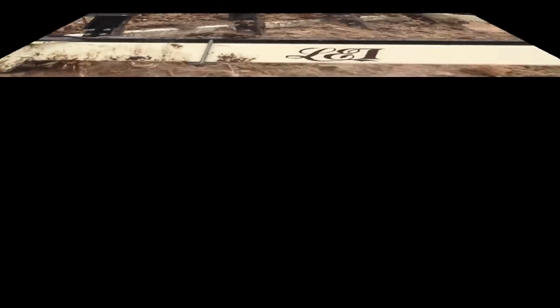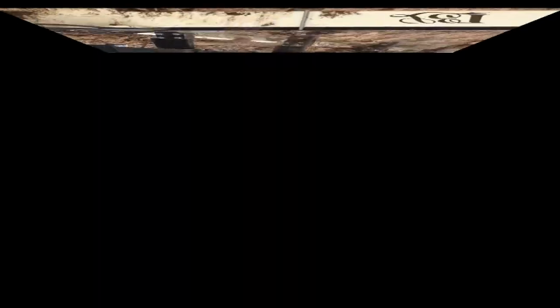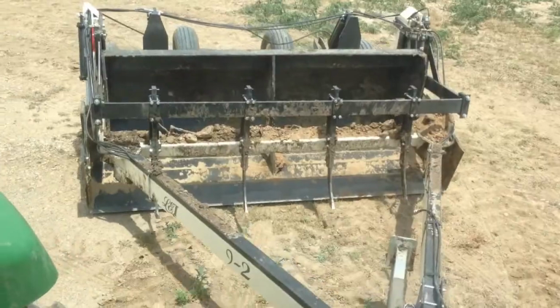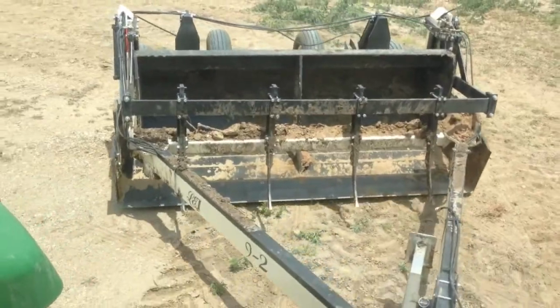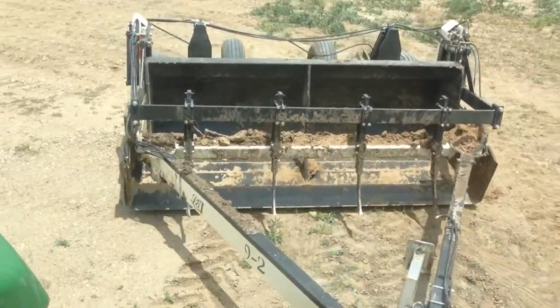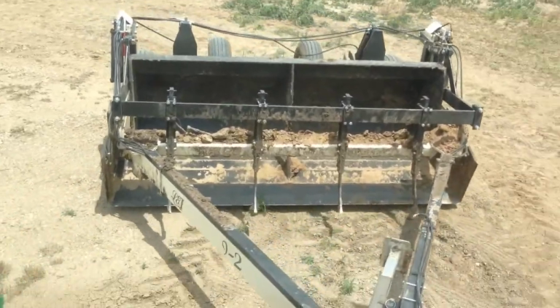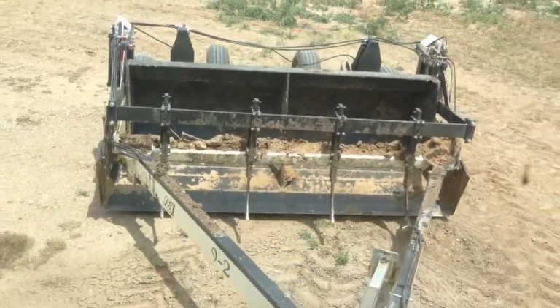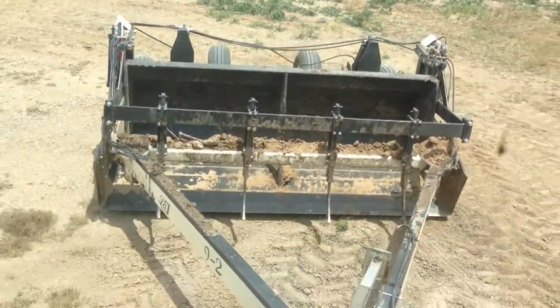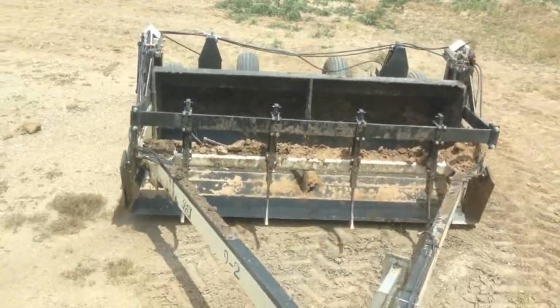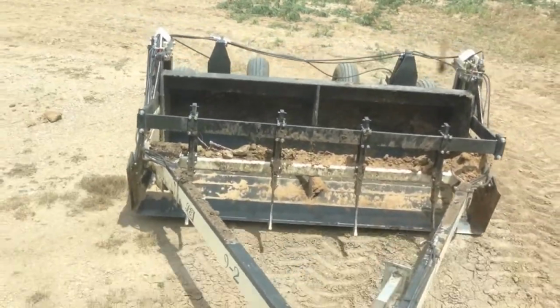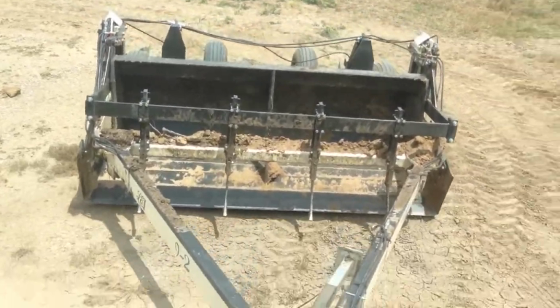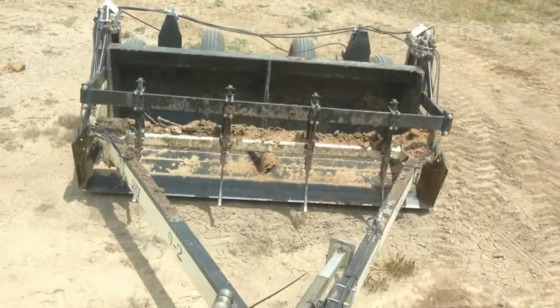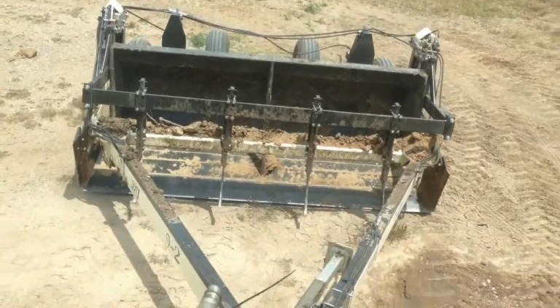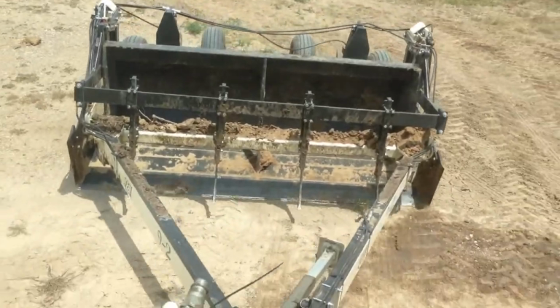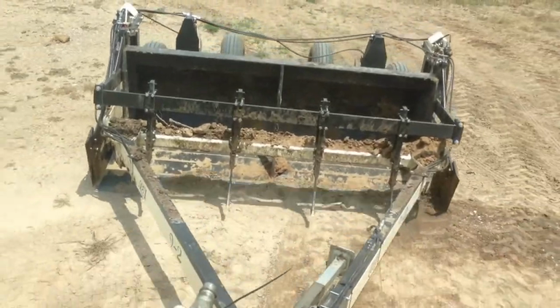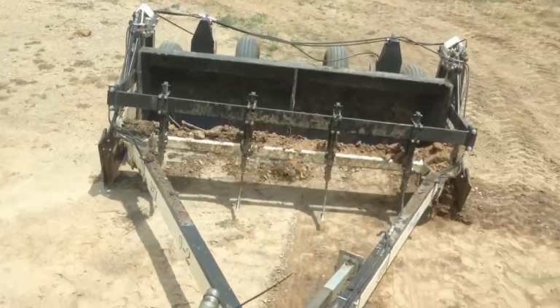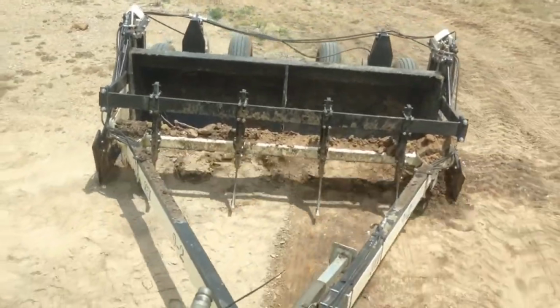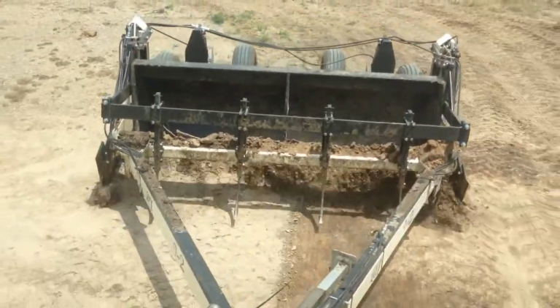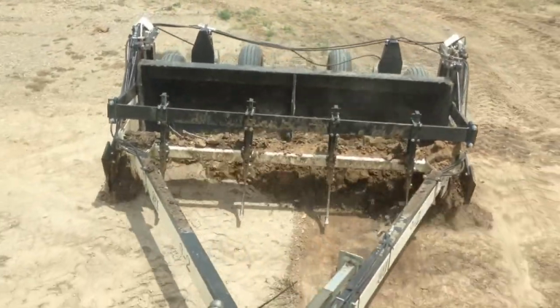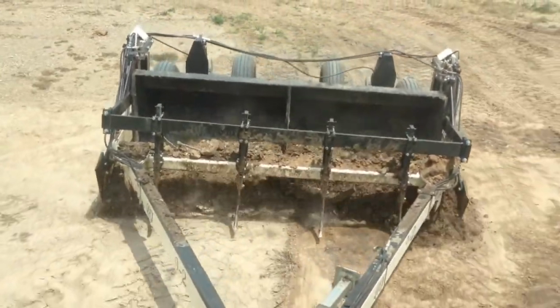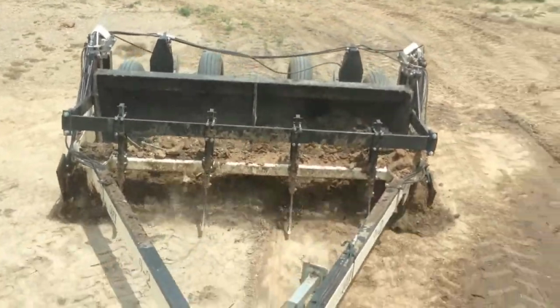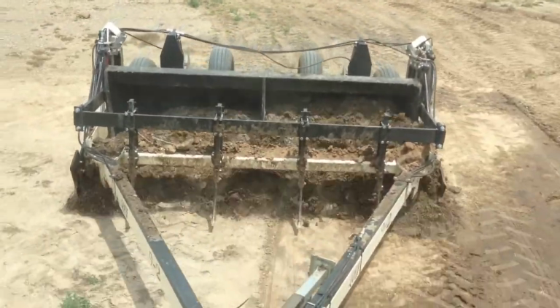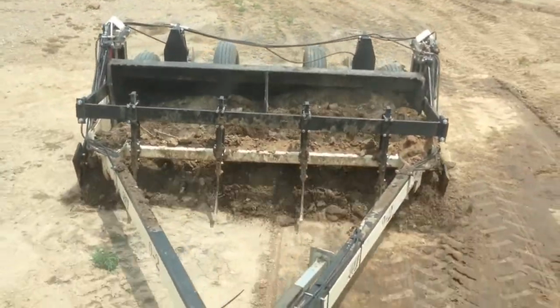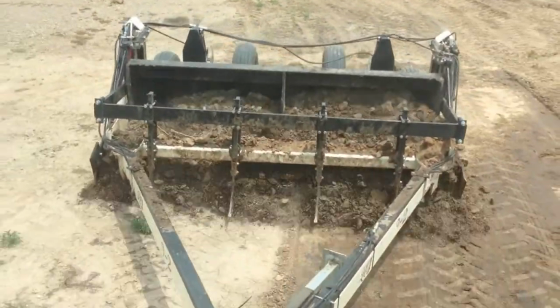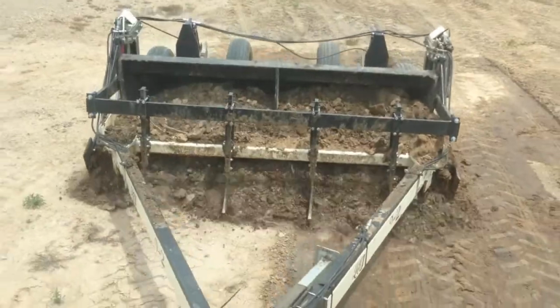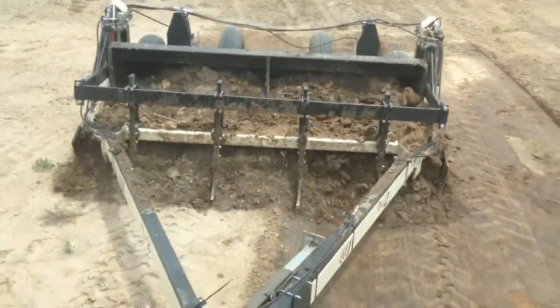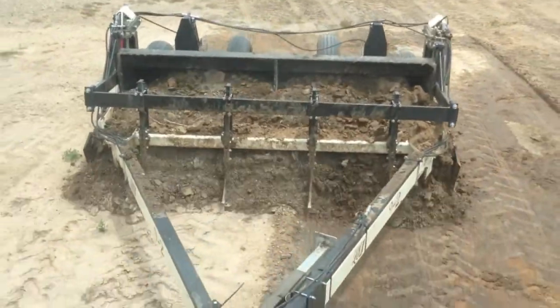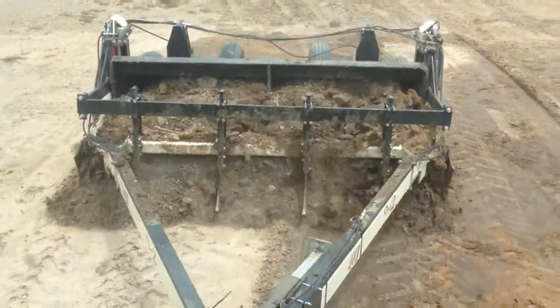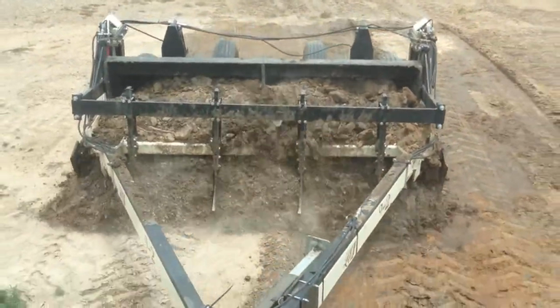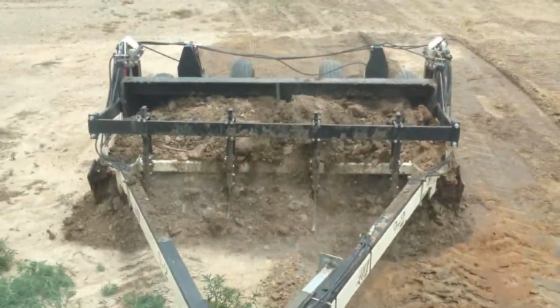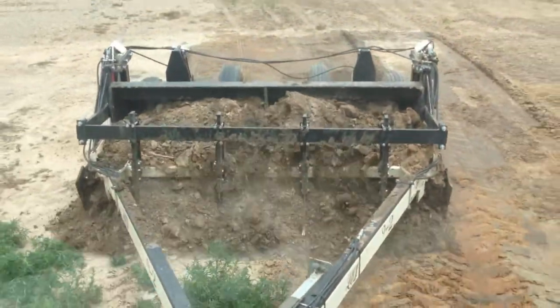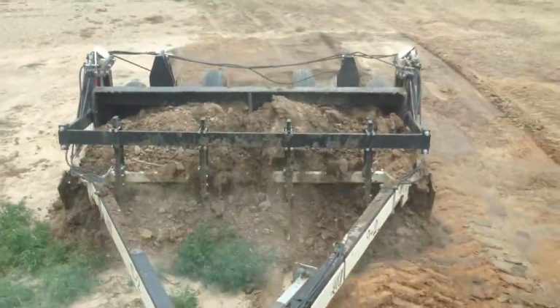We want to be able to show you how easily it will peel up a clay layer, and therefore it will do the same thing in the feedlot while it's peeling up the mirror layer.